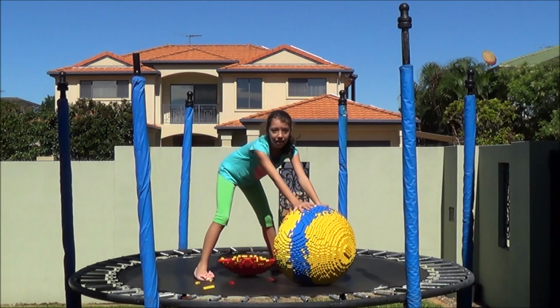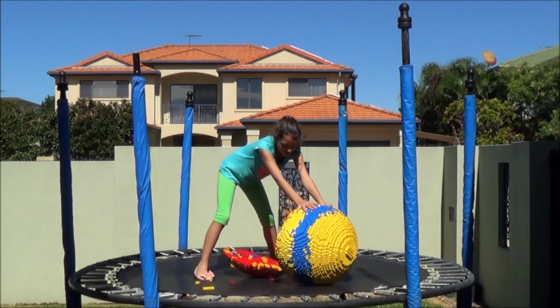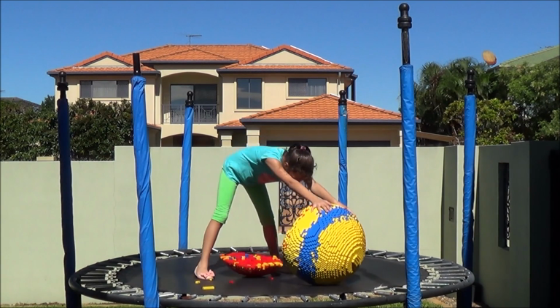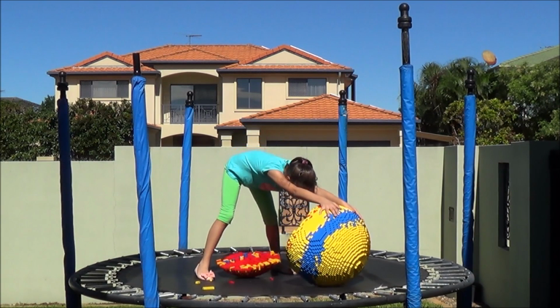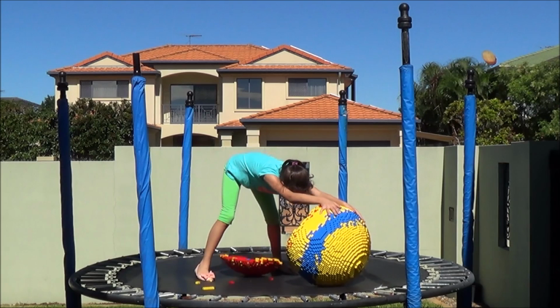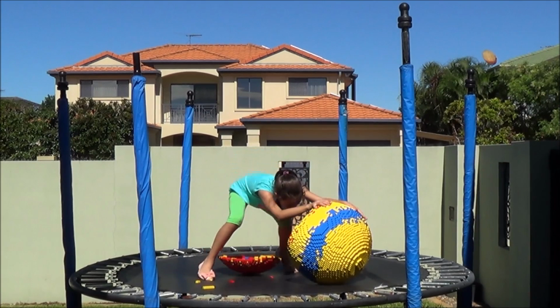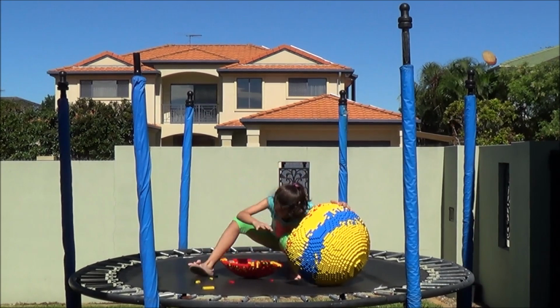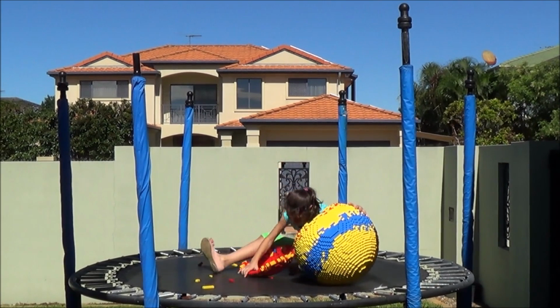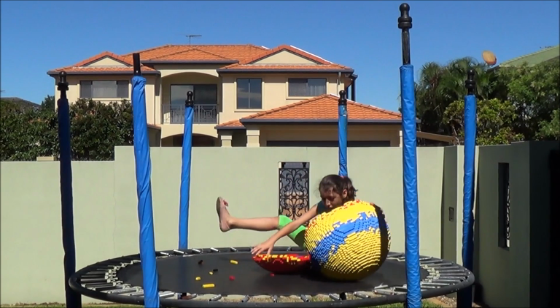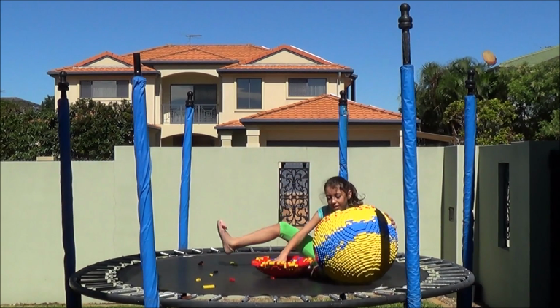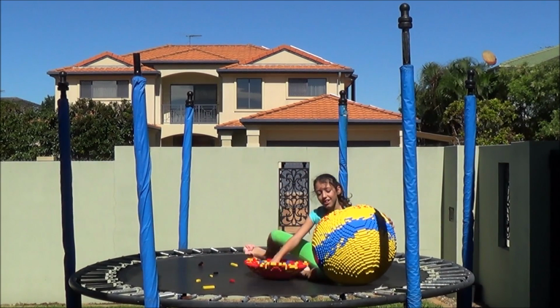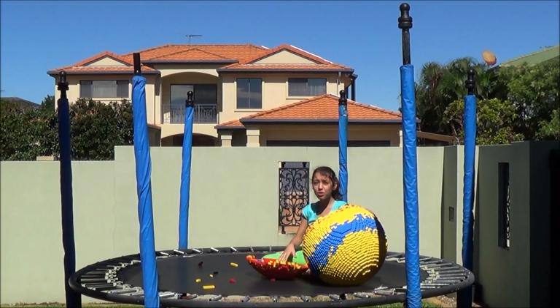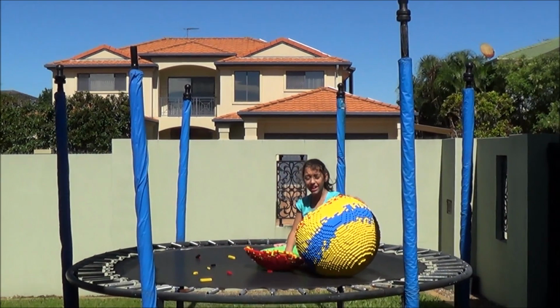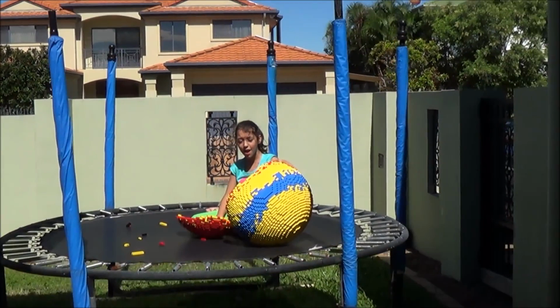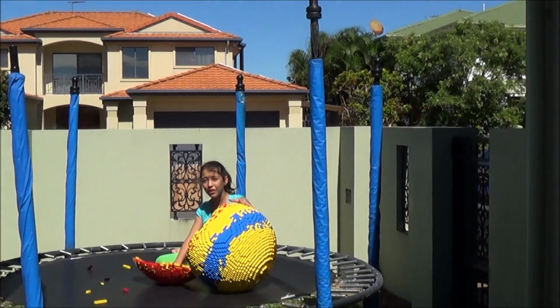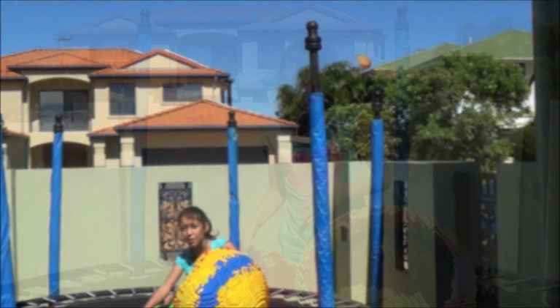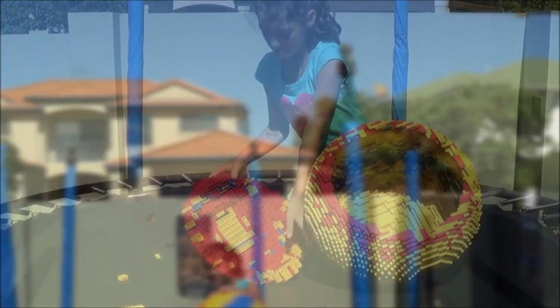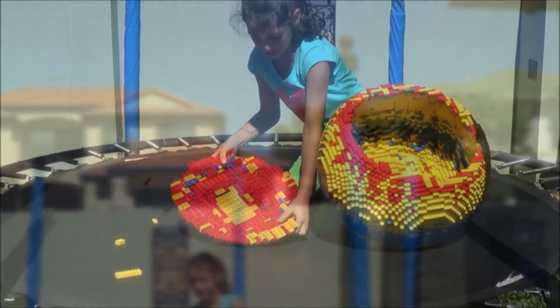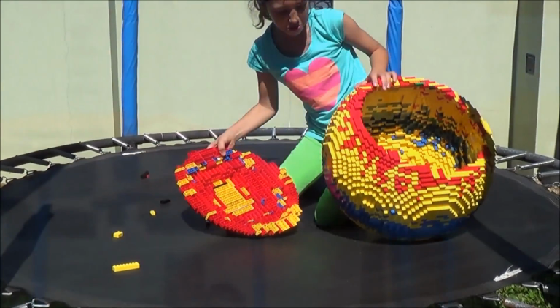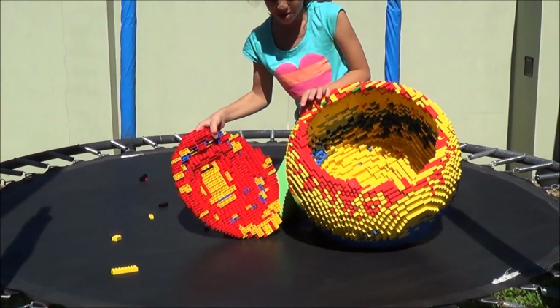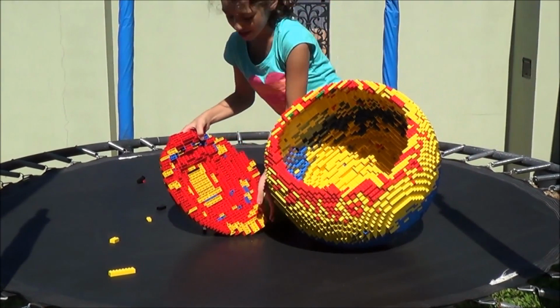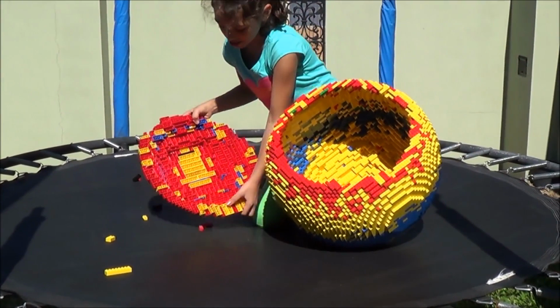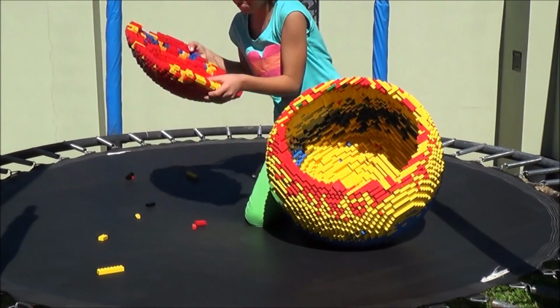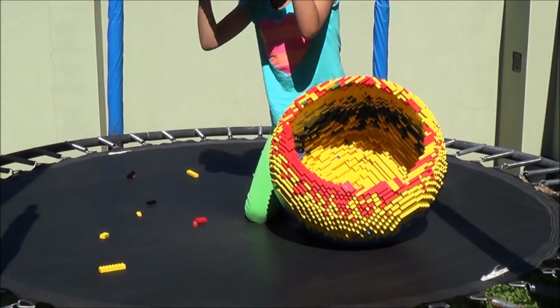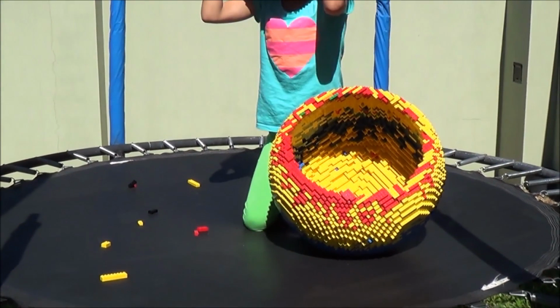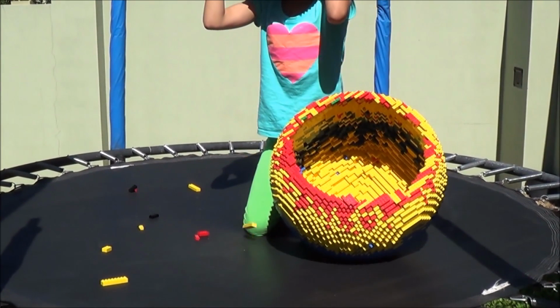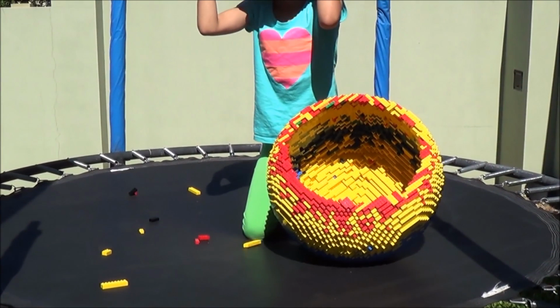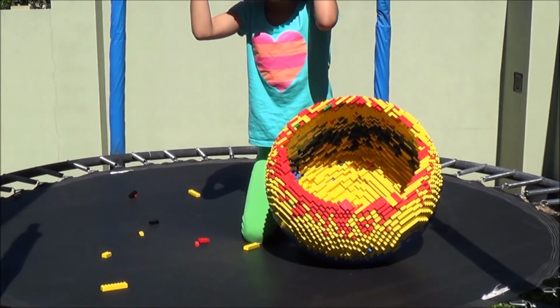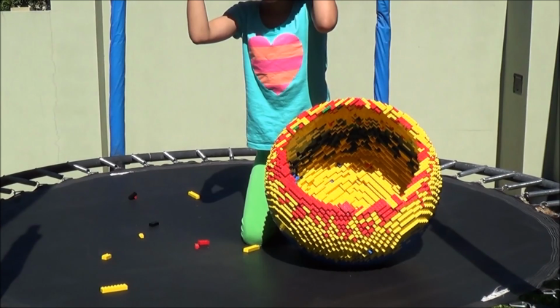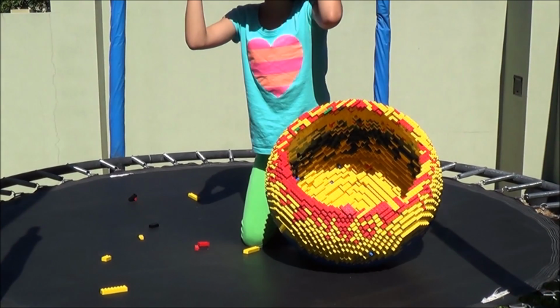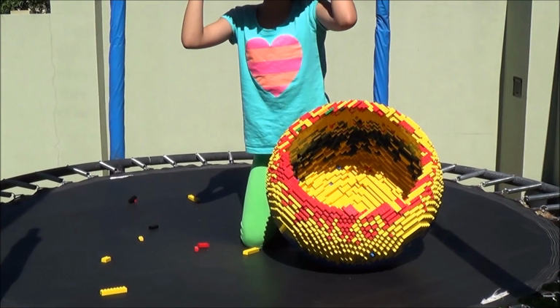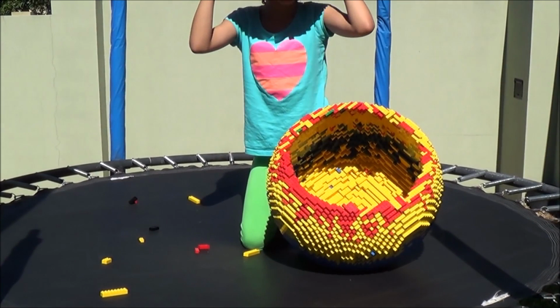Oh no, it's broken! It's like a burrow. That was pretty high. What if we could still bounce it? Let's see what's happening. Oh, the Lego ball's busted, hey? It's like an eggshell now. It's a good sun protector.